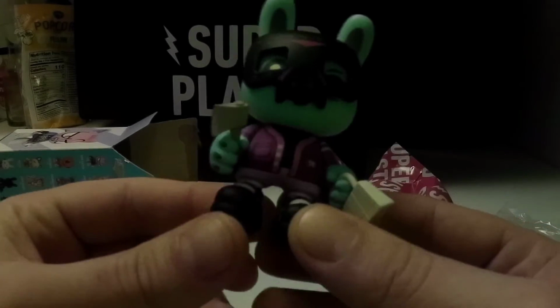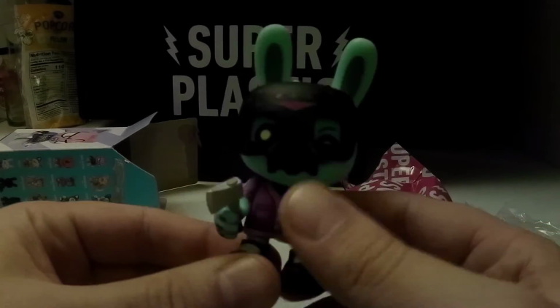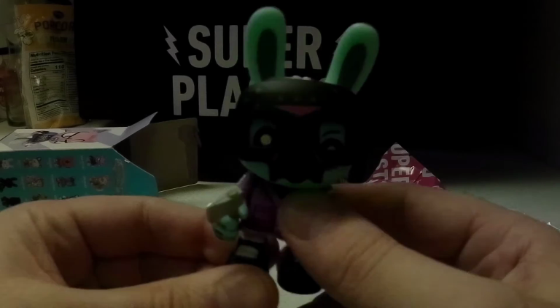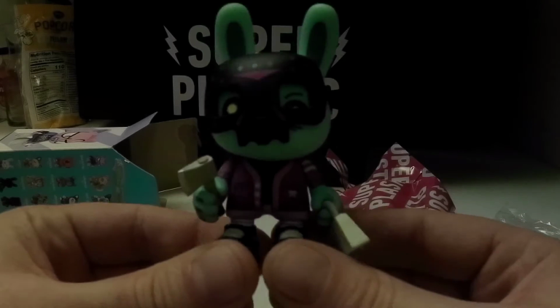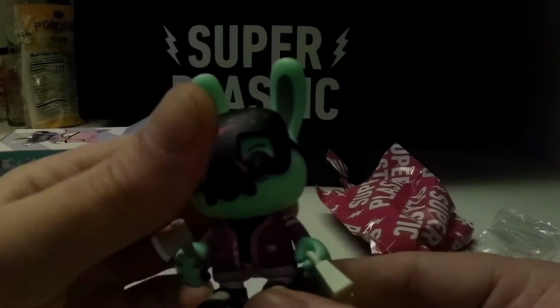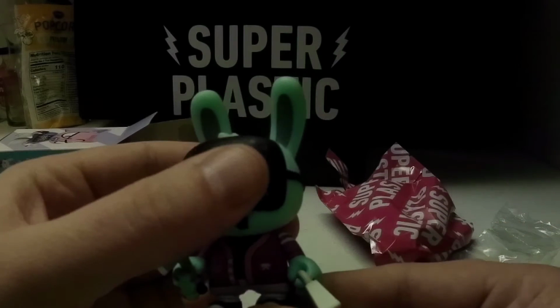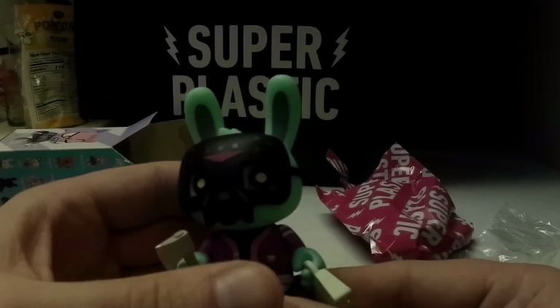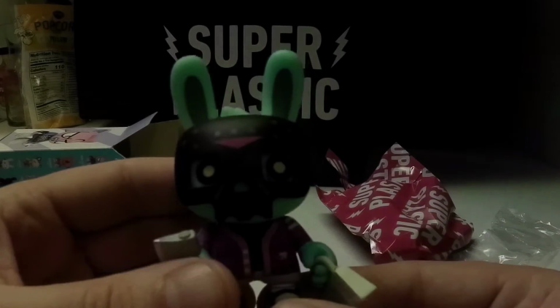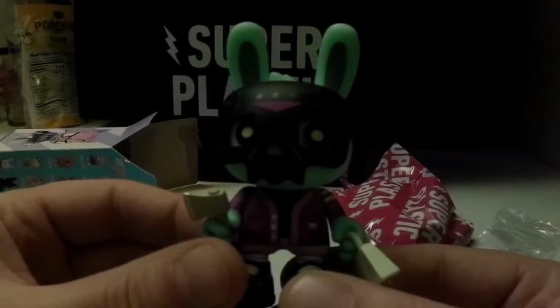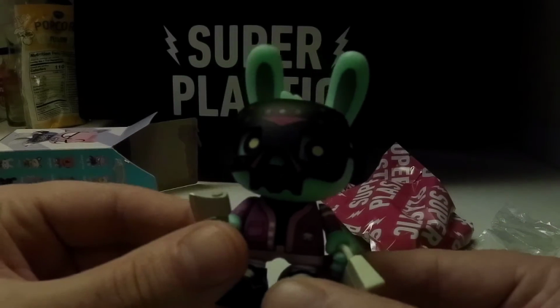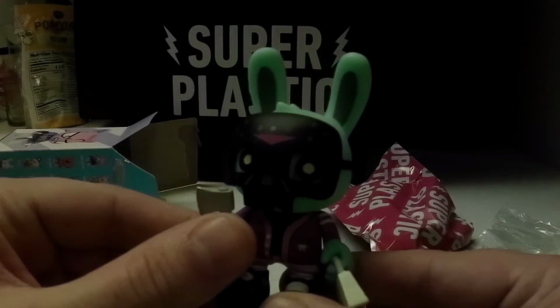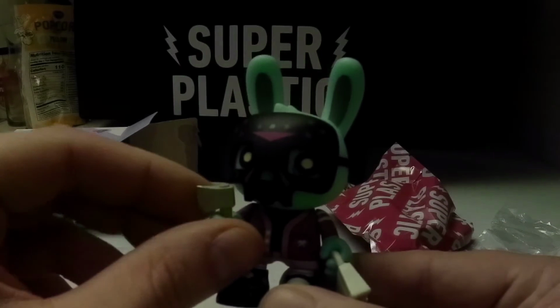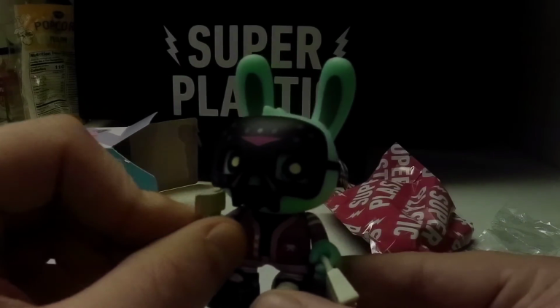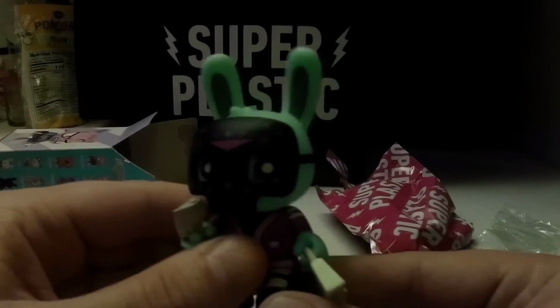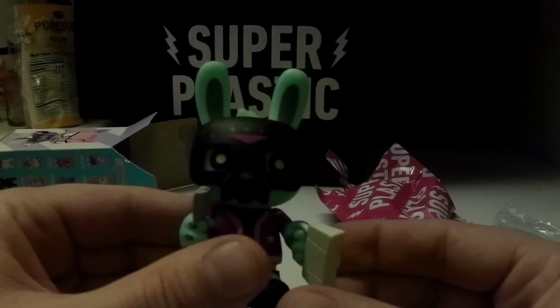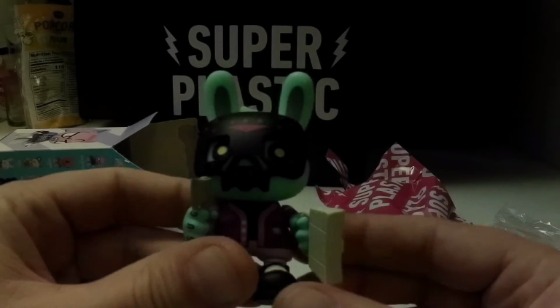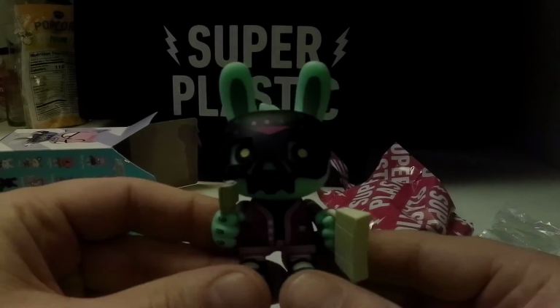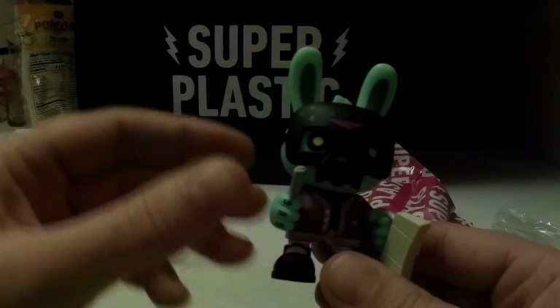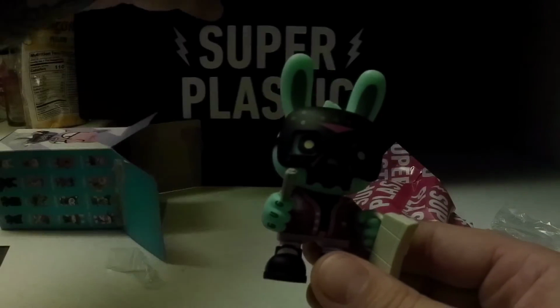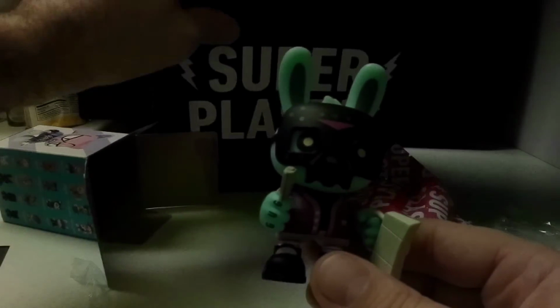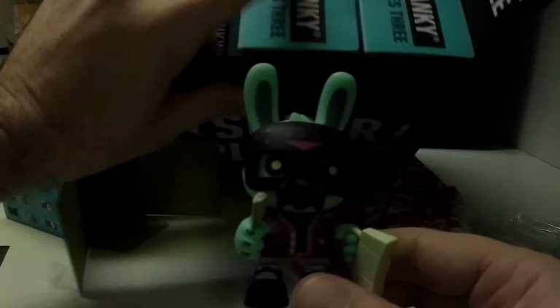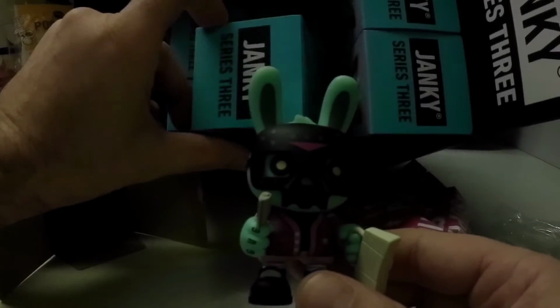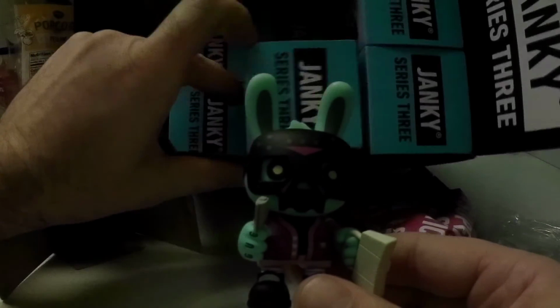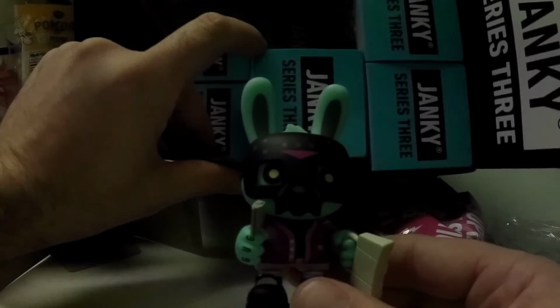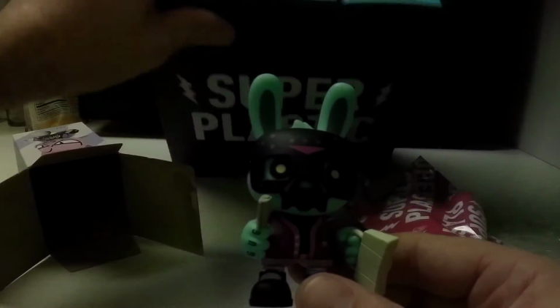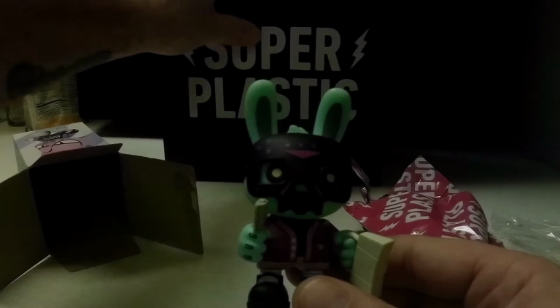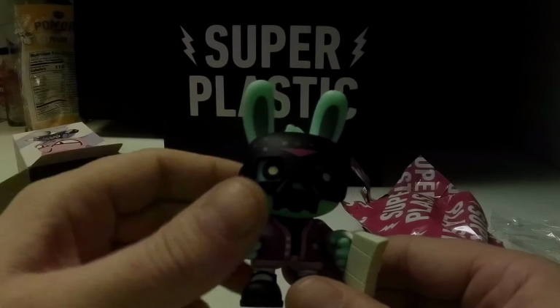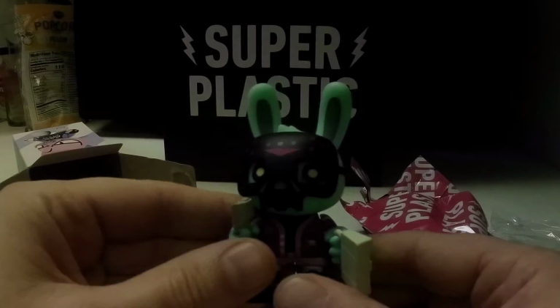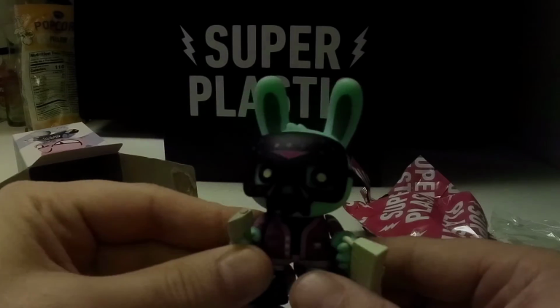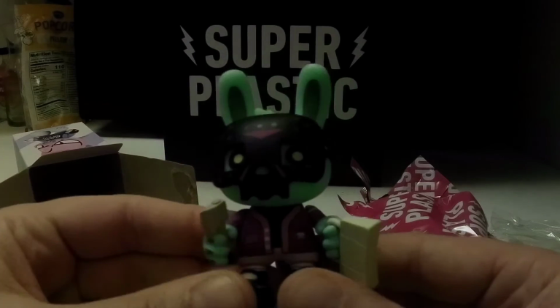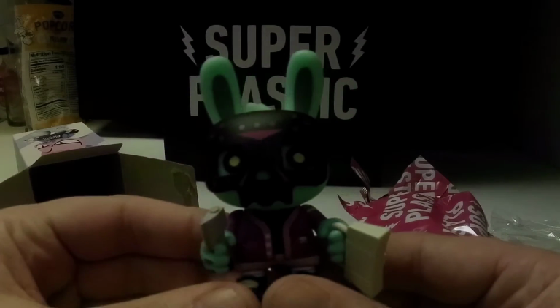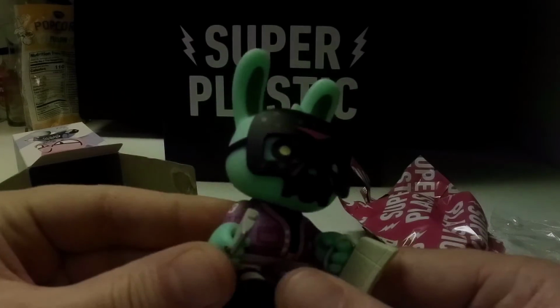Yeah, that's a good one to start the show off with — the one out of 96 rare. I've got plenty left in this case, too. How about that? That's very nice.